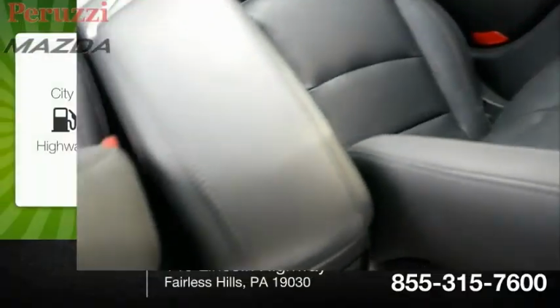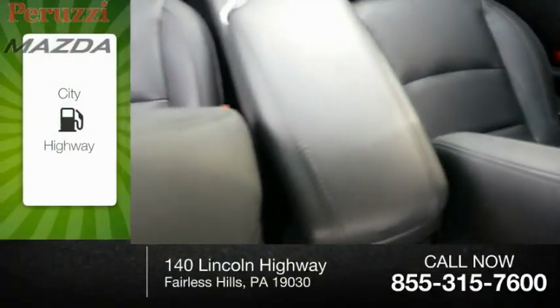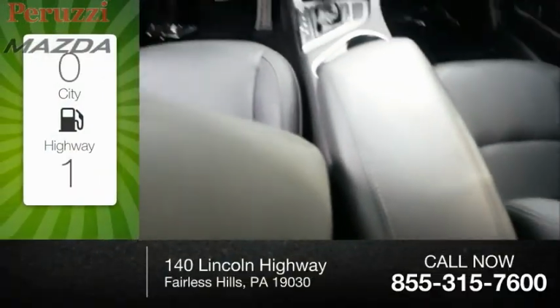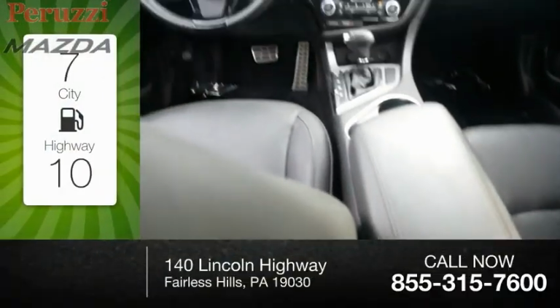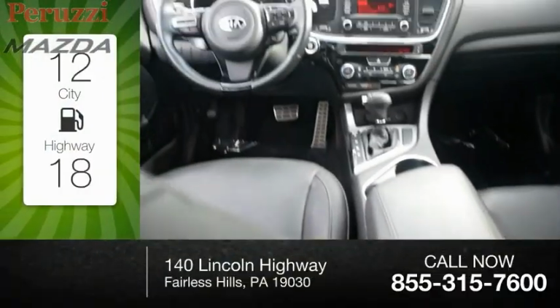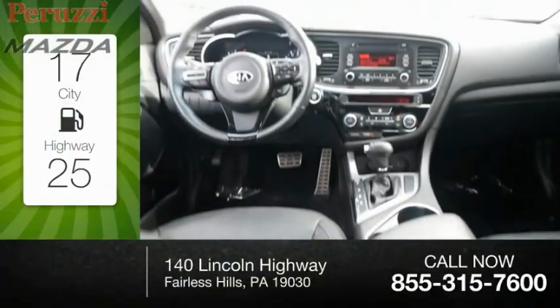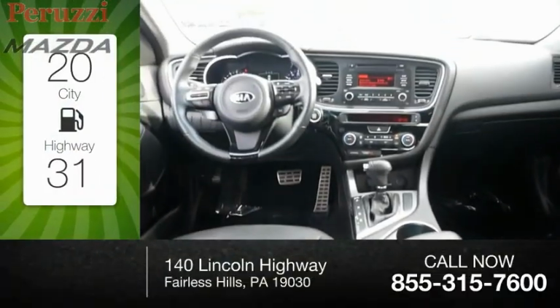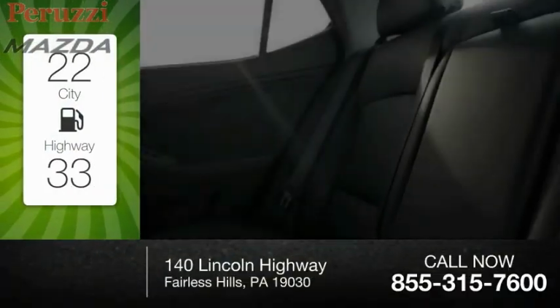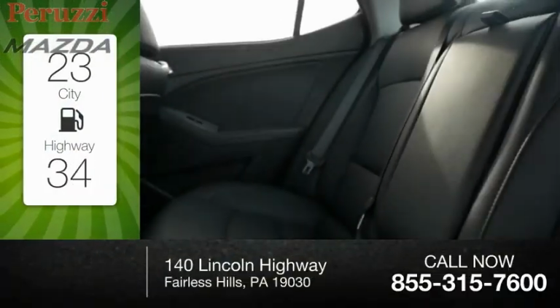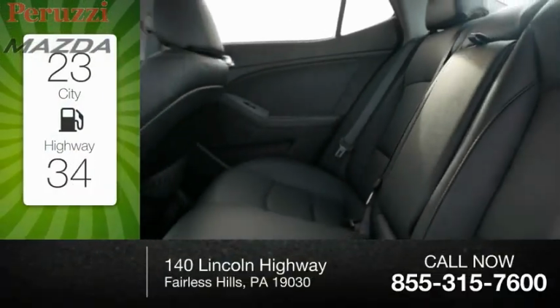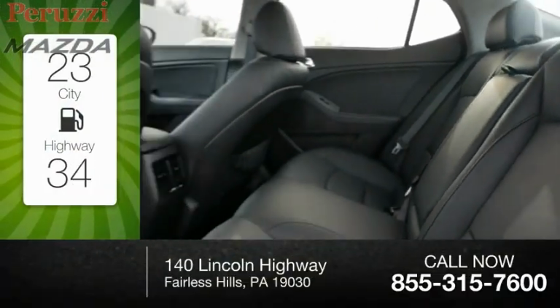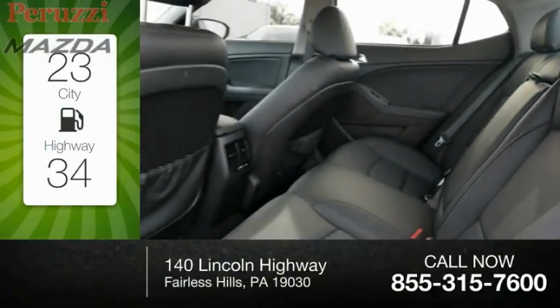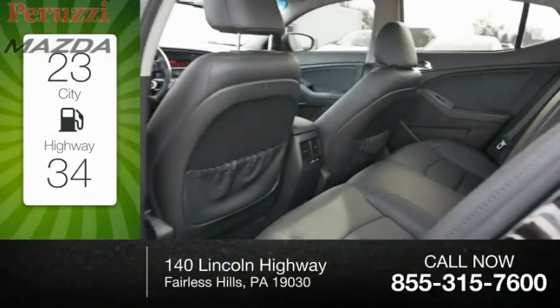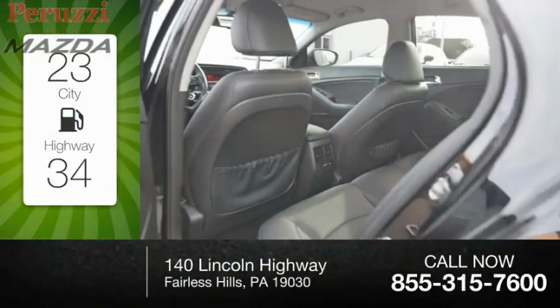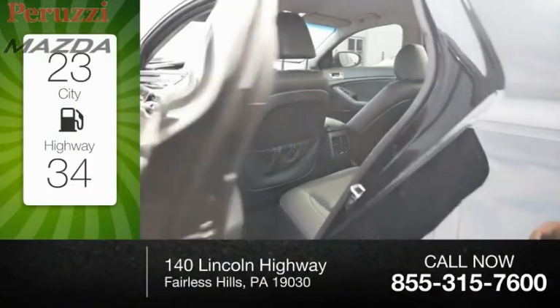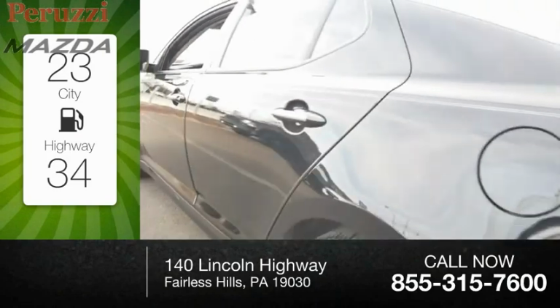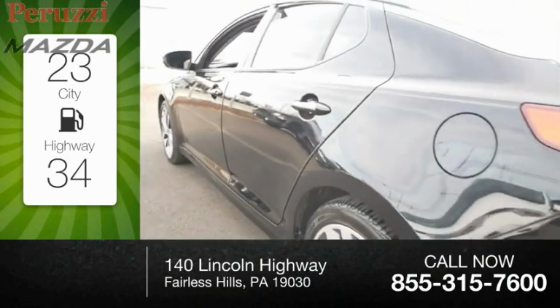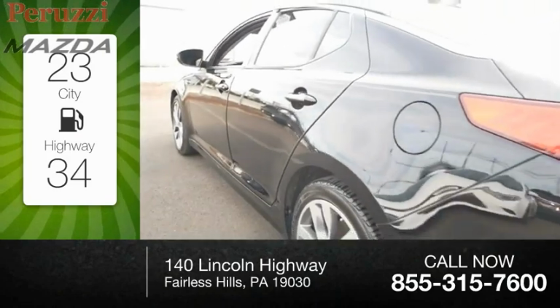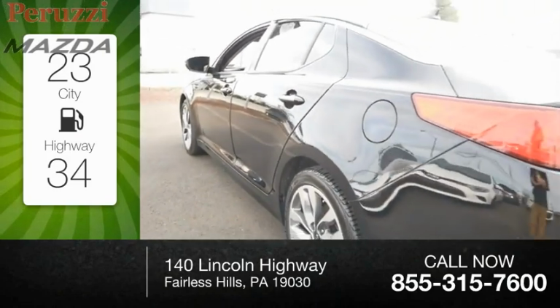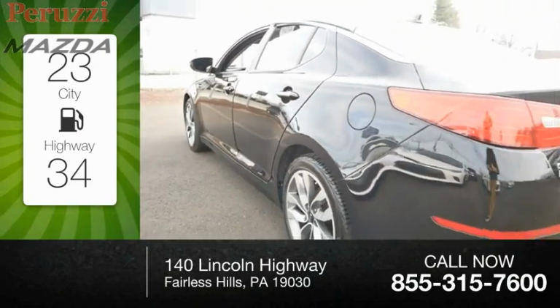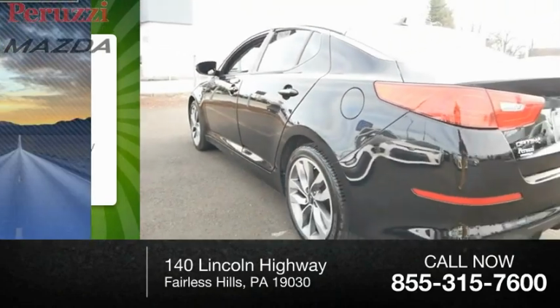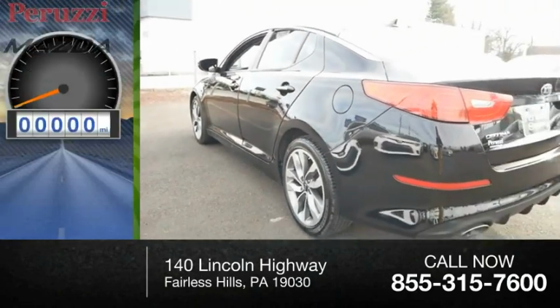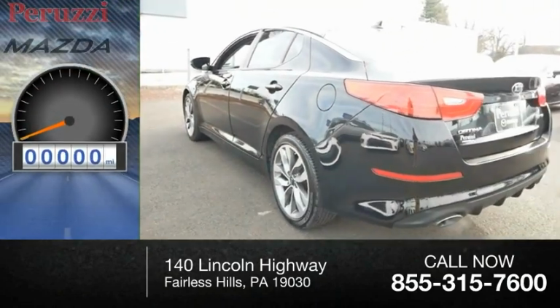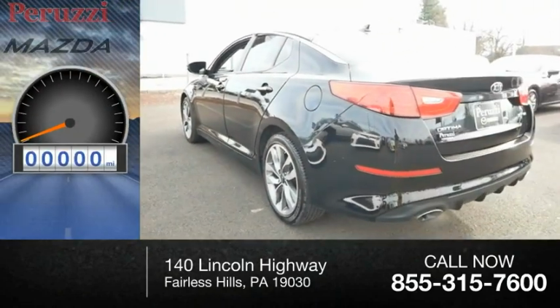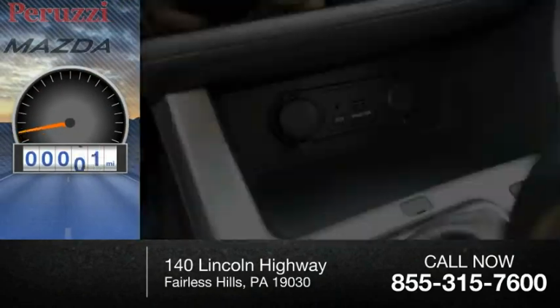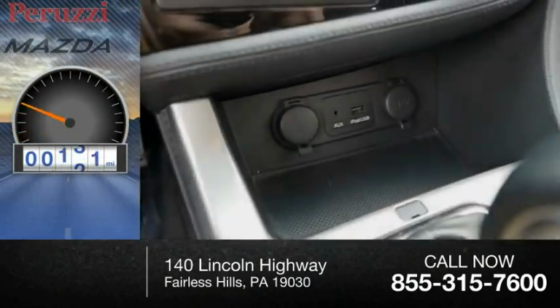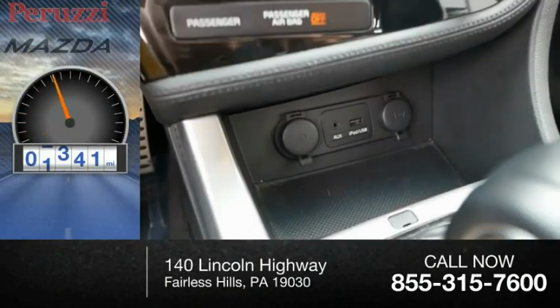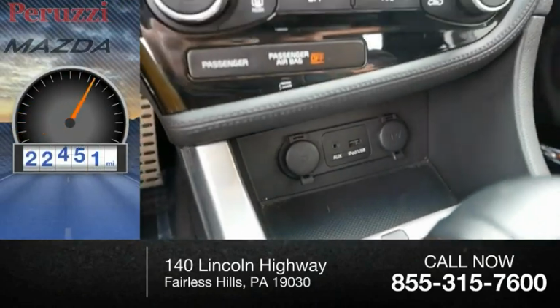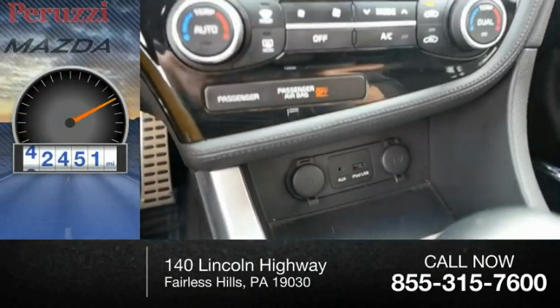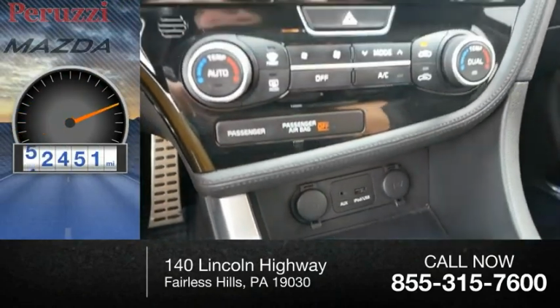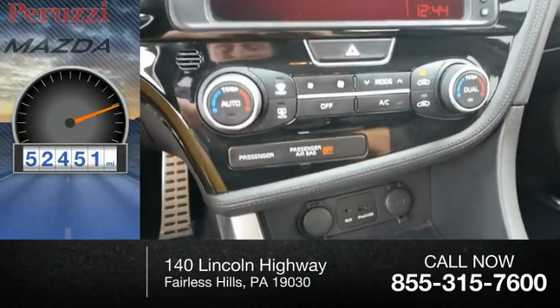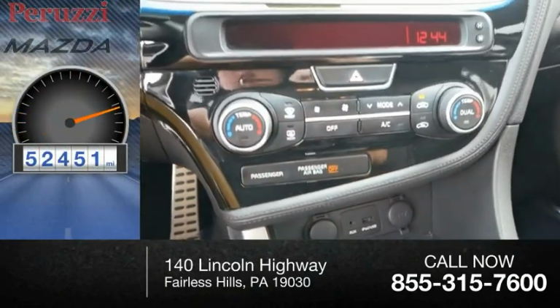Great fuel efficiency saves you money by requiring fewer trips to the gas station. This vehicle has less than 55,000 miles.